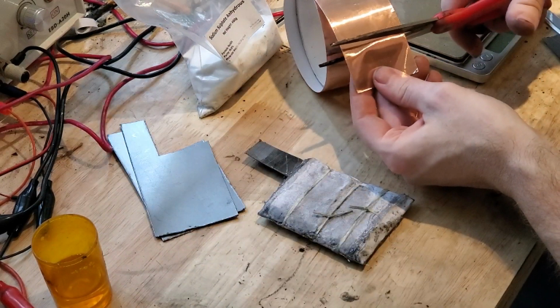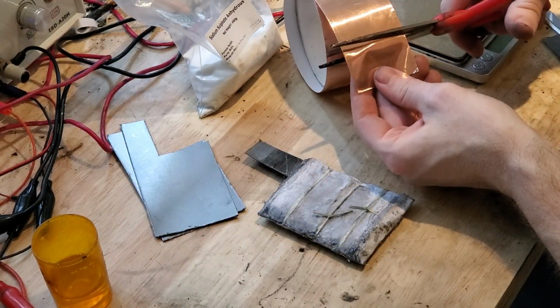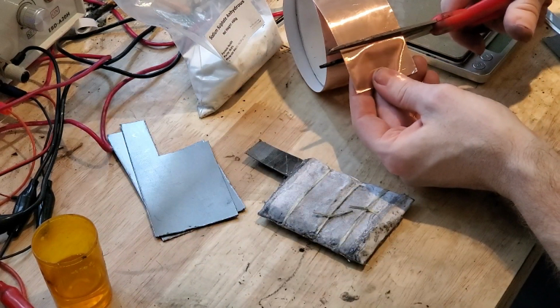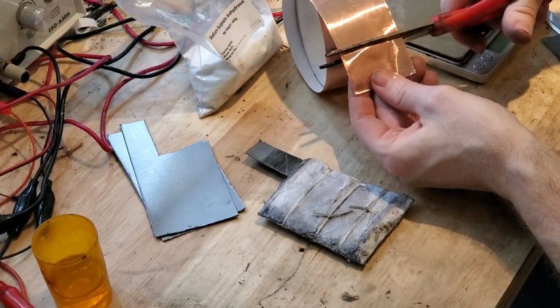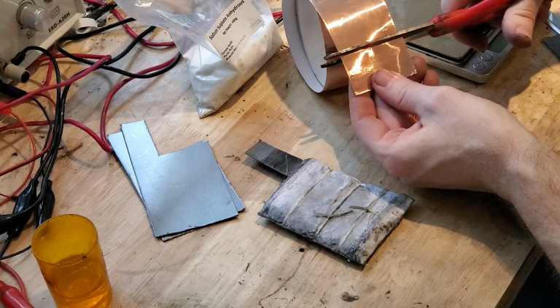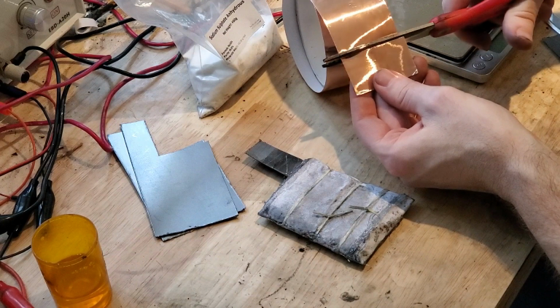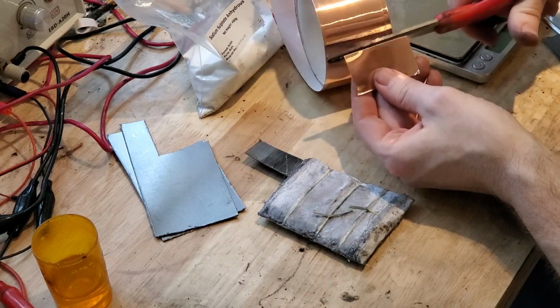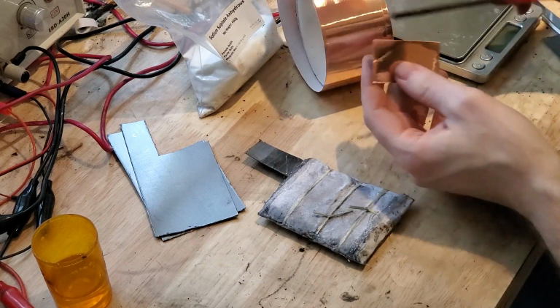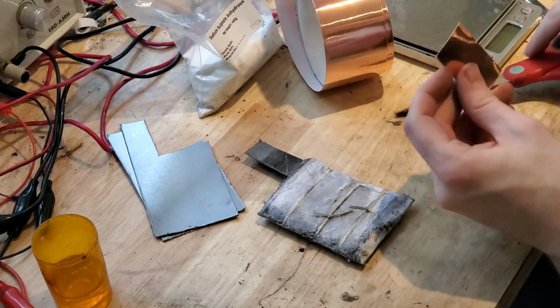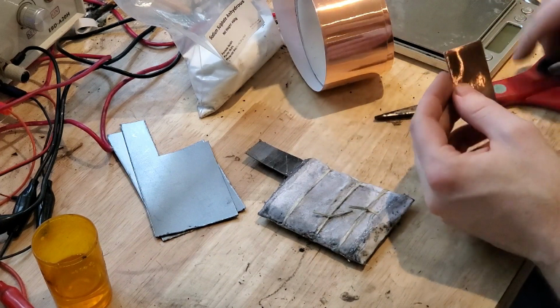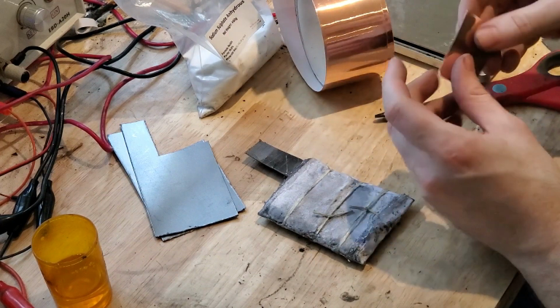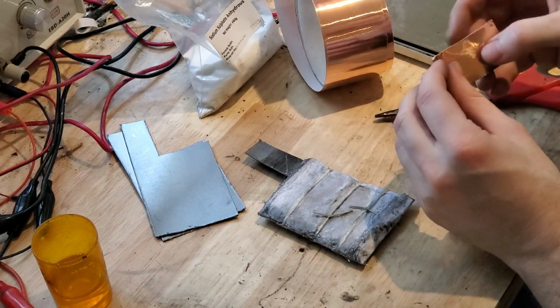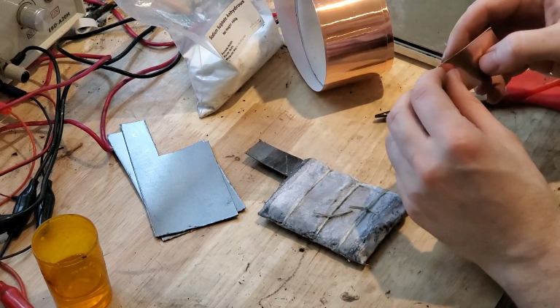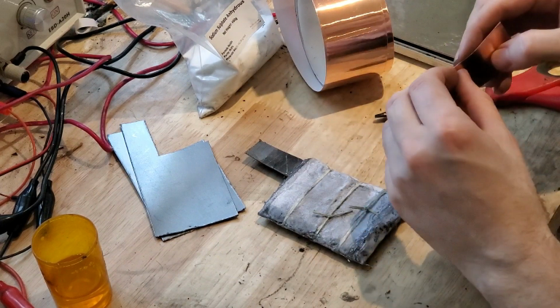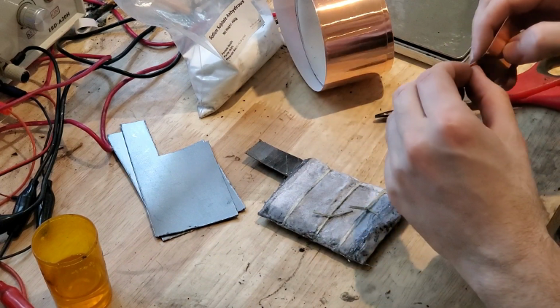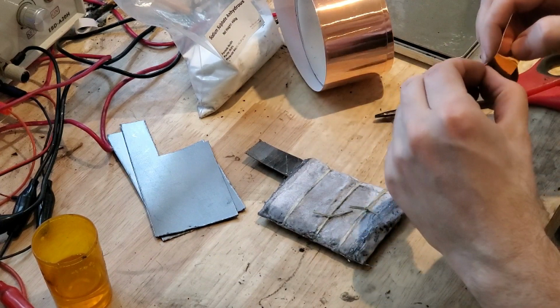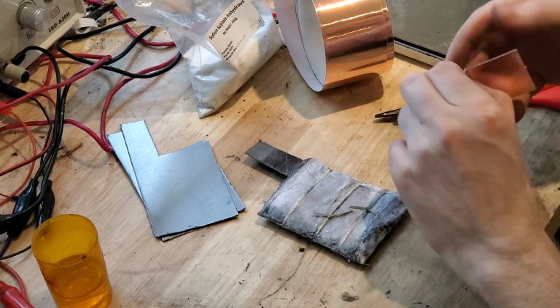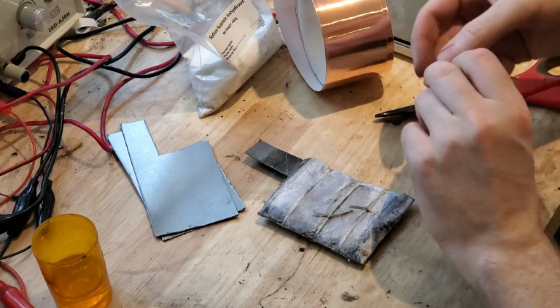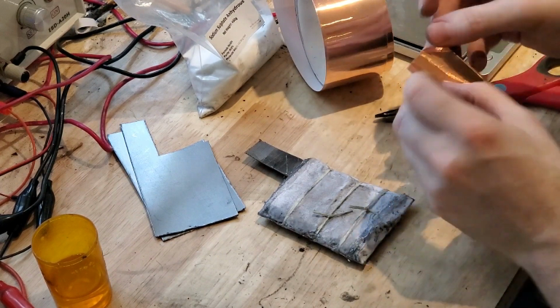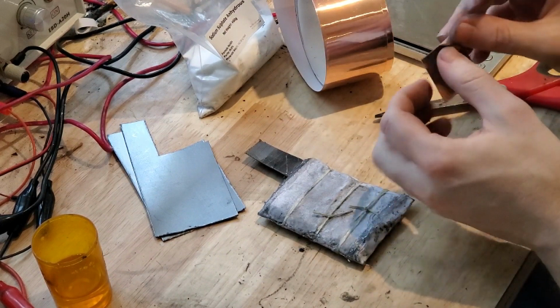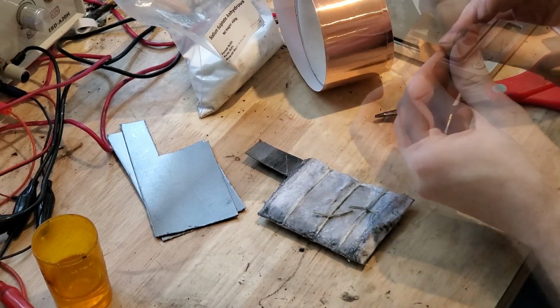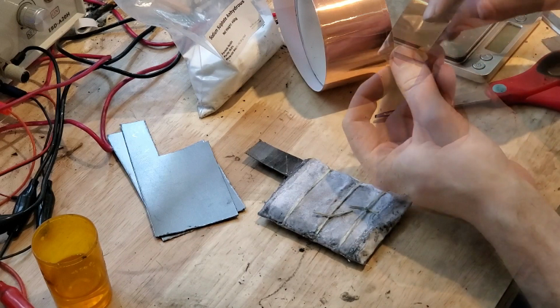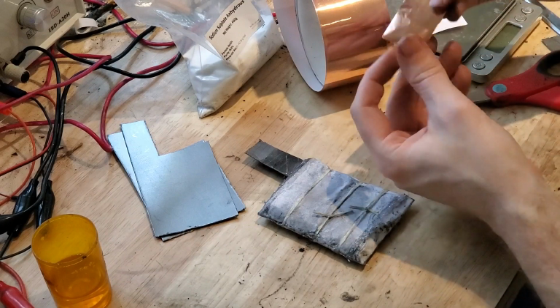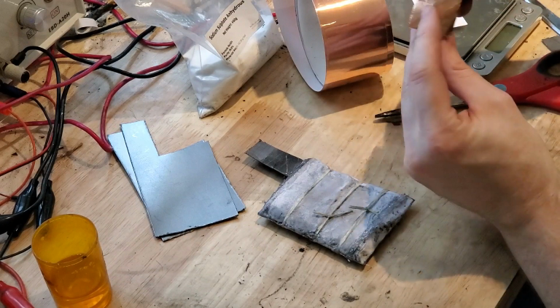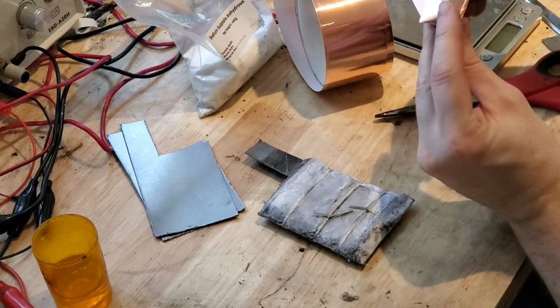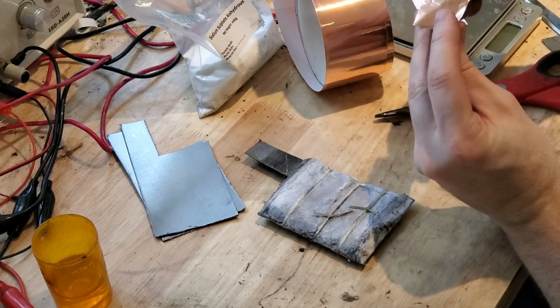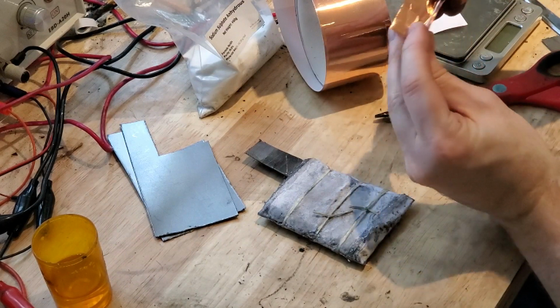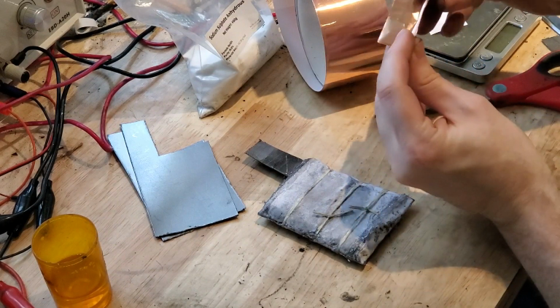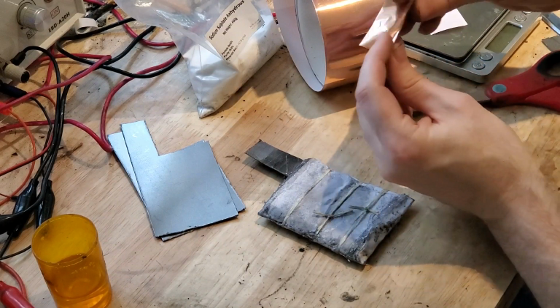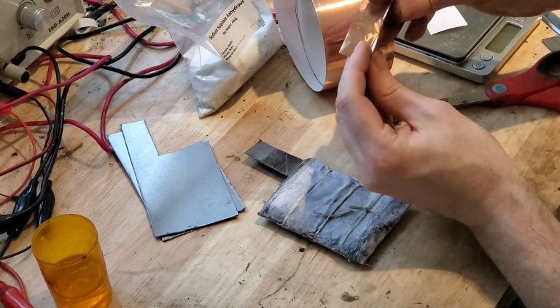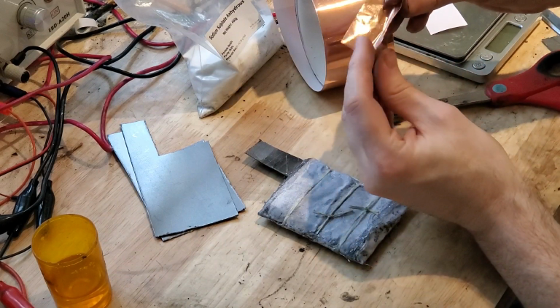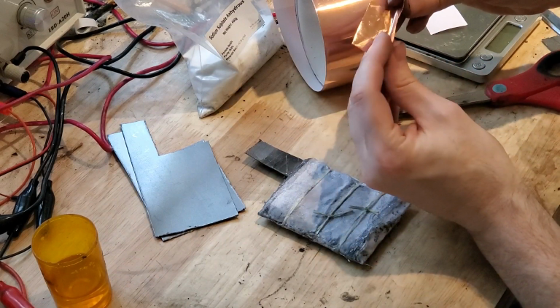As something optional, I'm going to place some copper tape along the top of the lead. This will help create a secure connection to whatever electrical devices you're connected to.